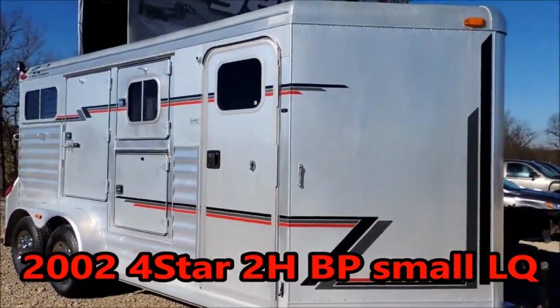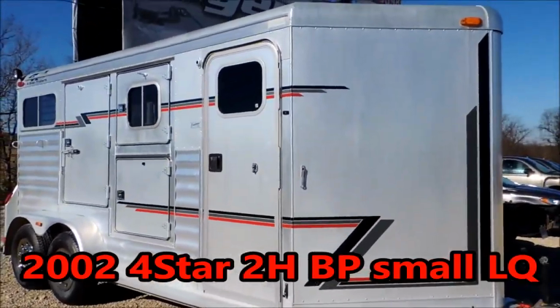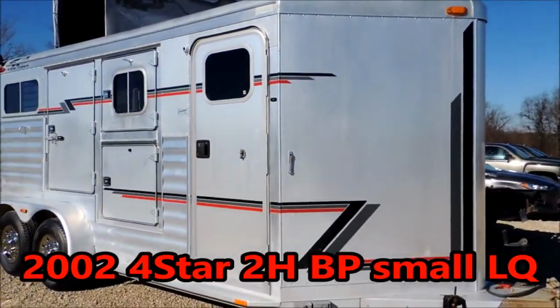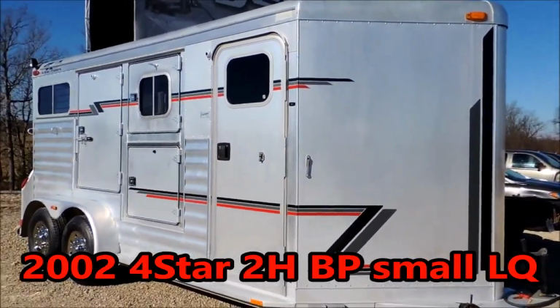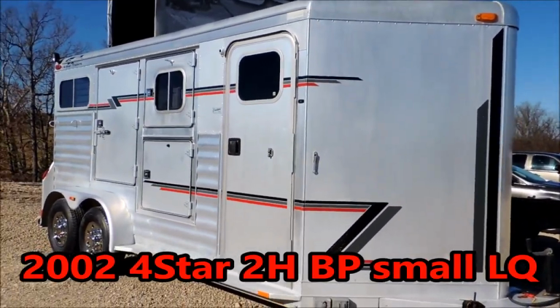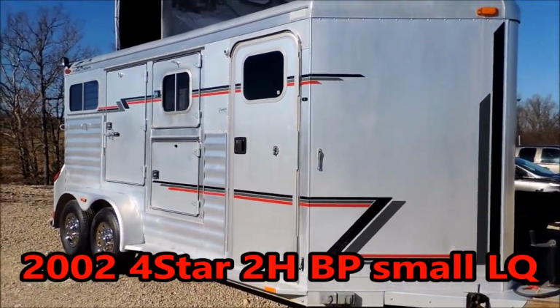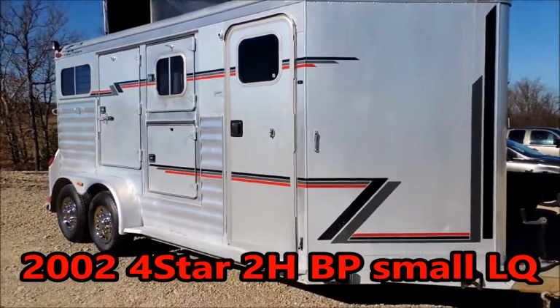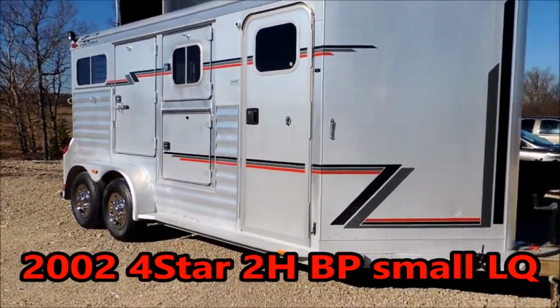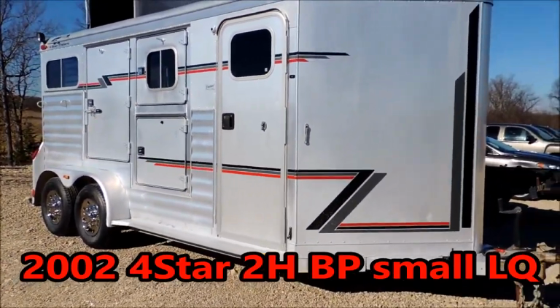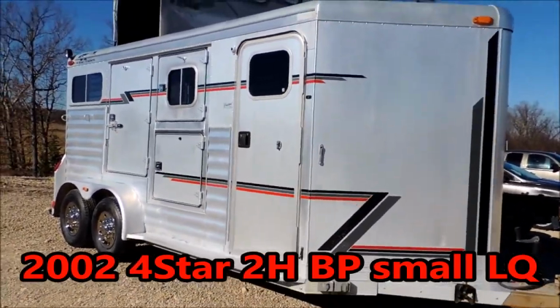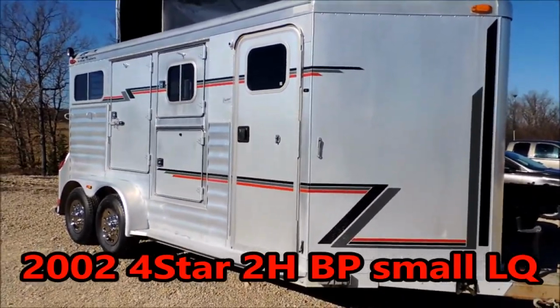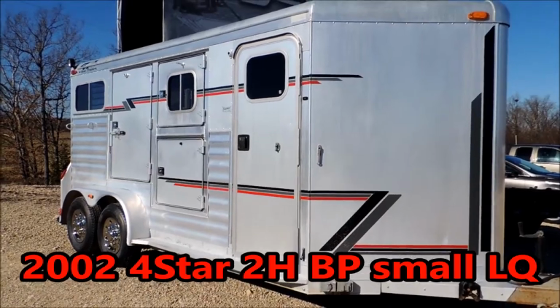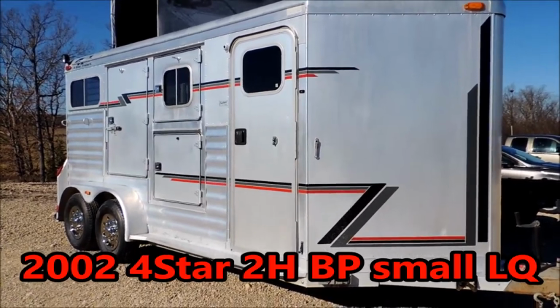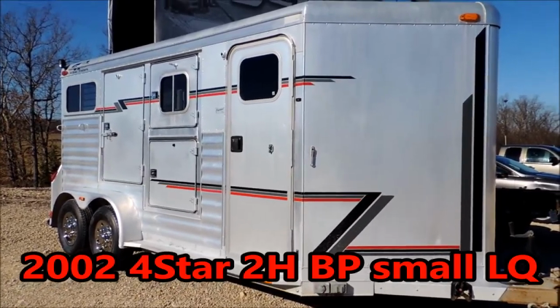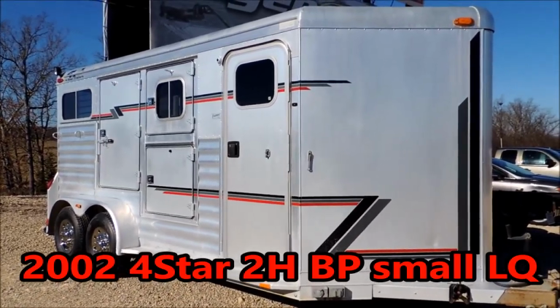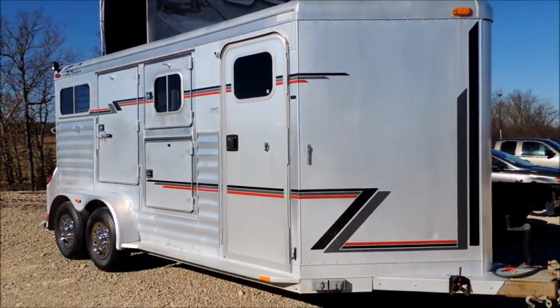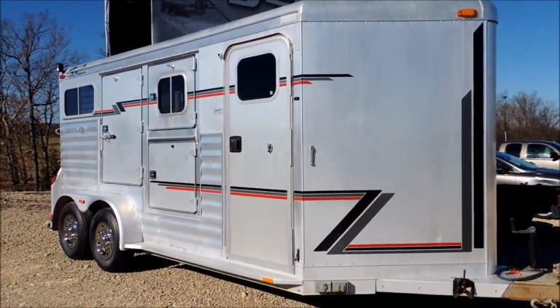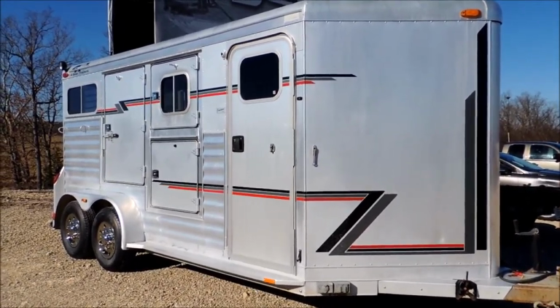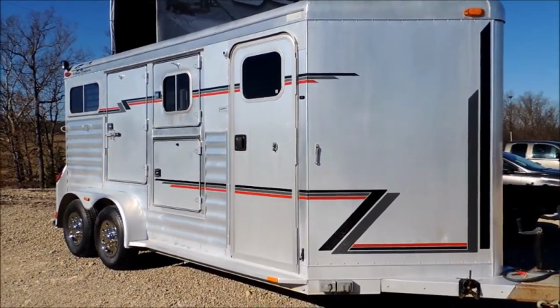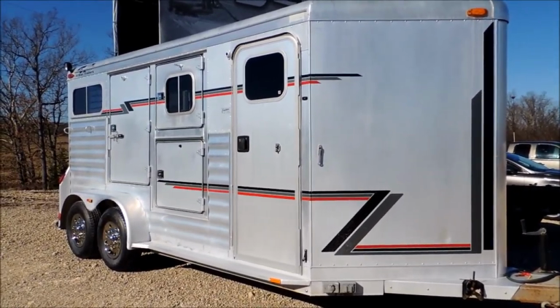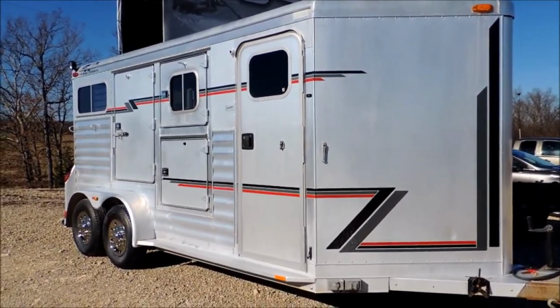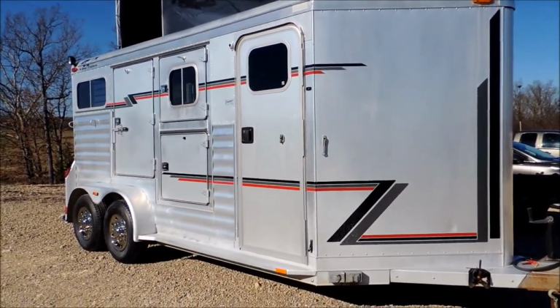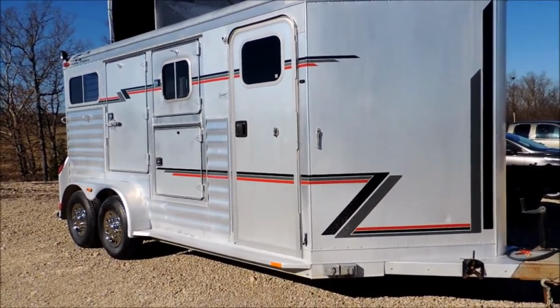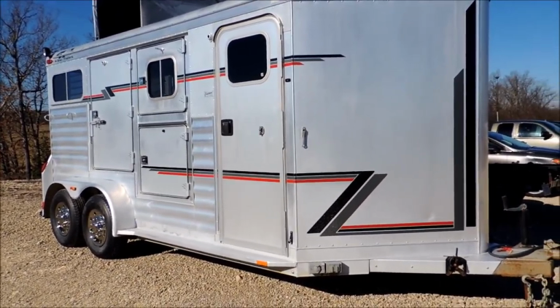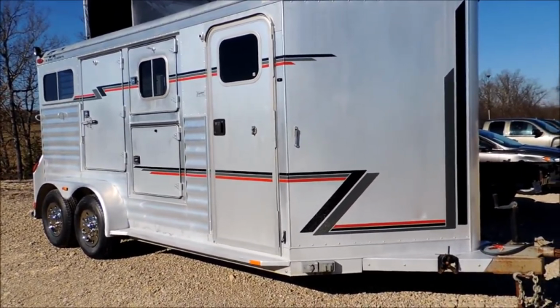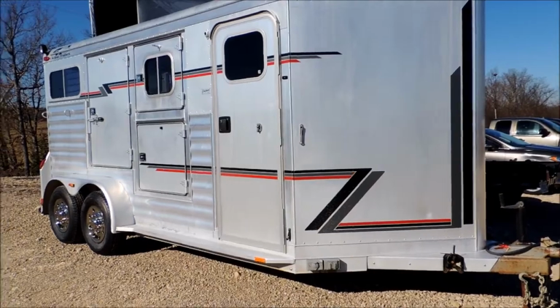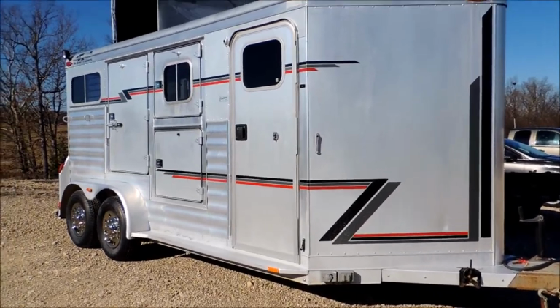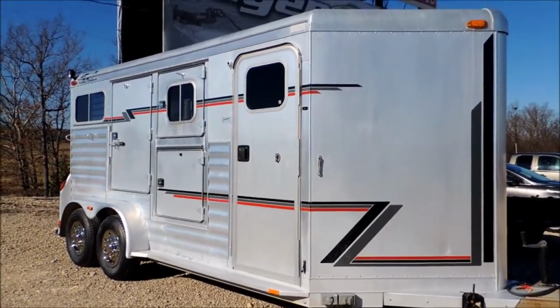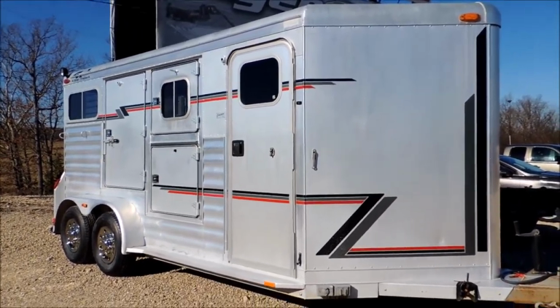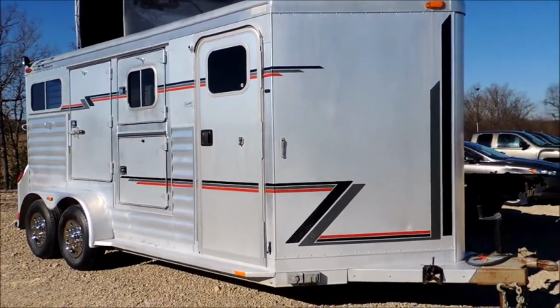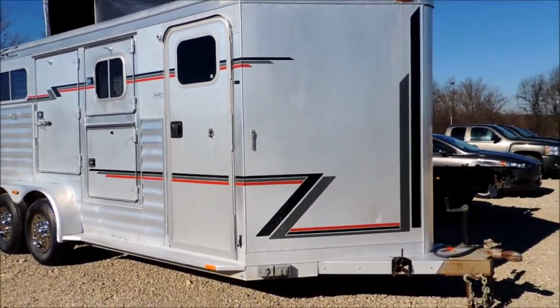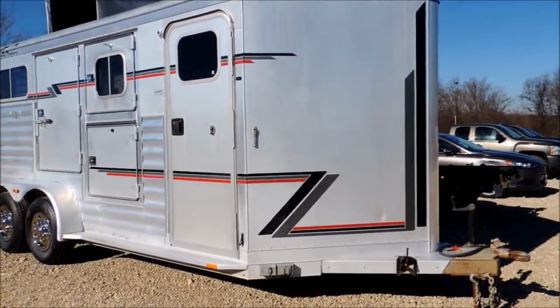Hi guys, Rick Day with Cowtown USA here with a really clean used trailer — 2002, tall and wide, built by a company called Four Star, all aluminum.